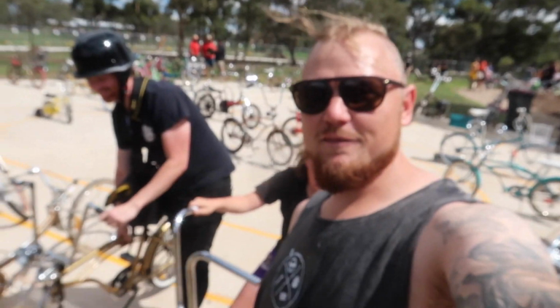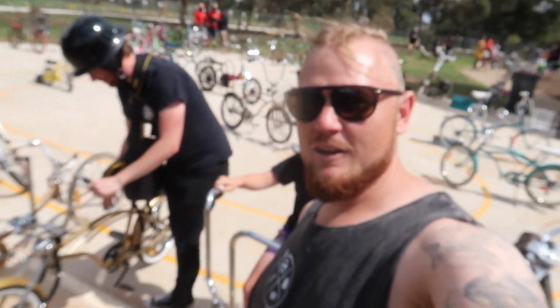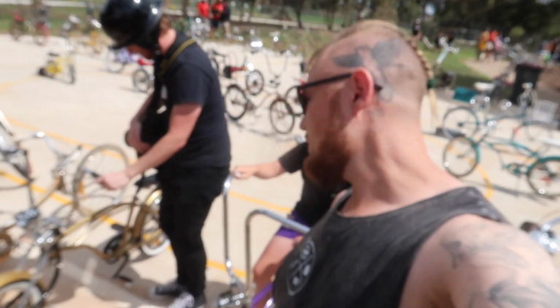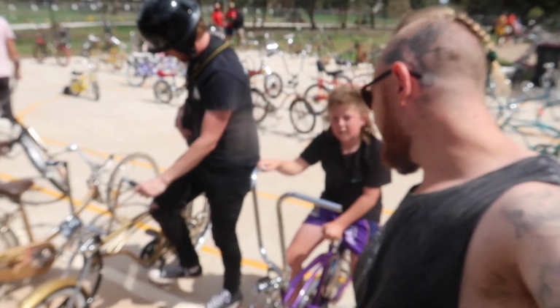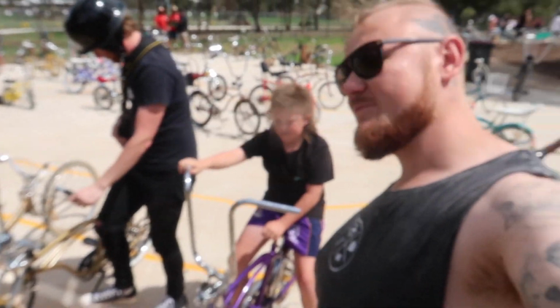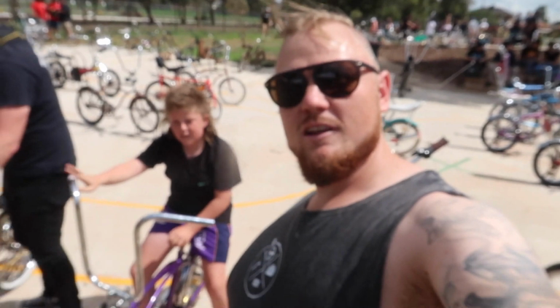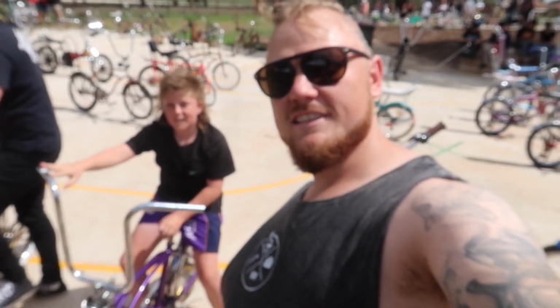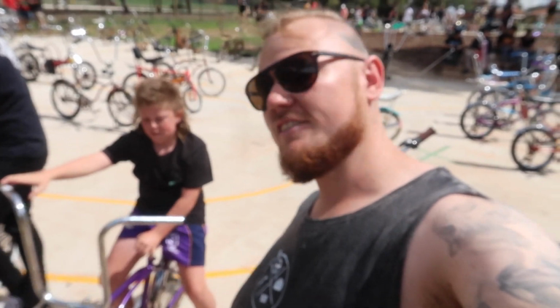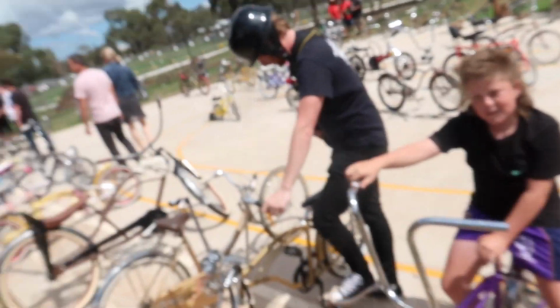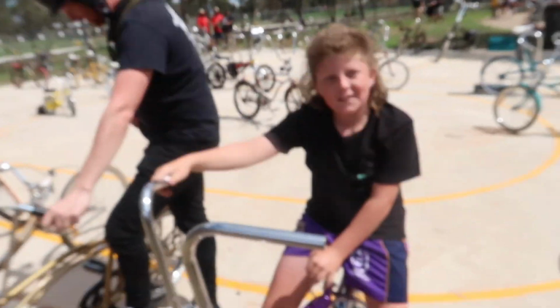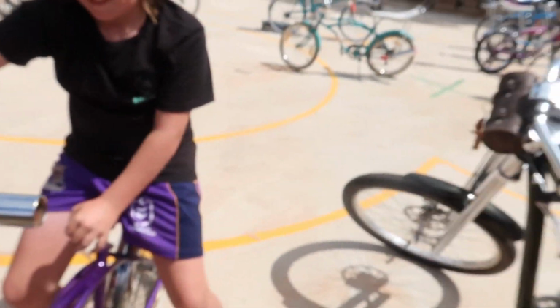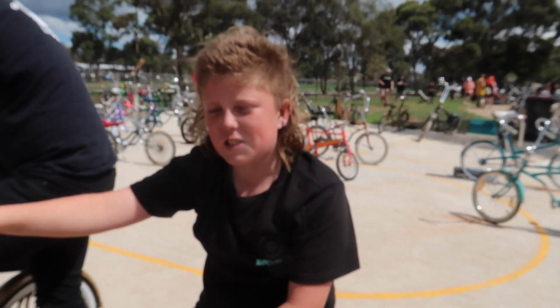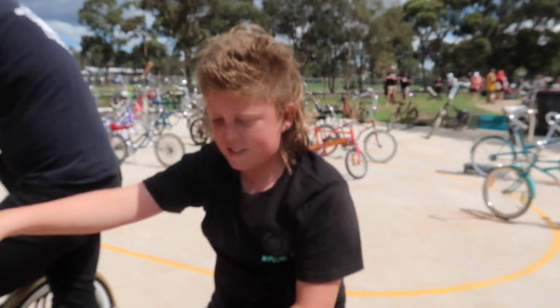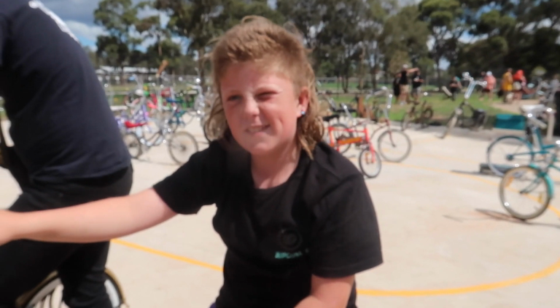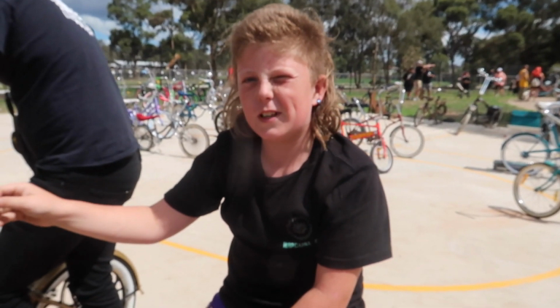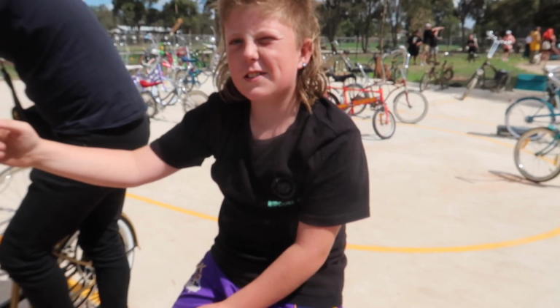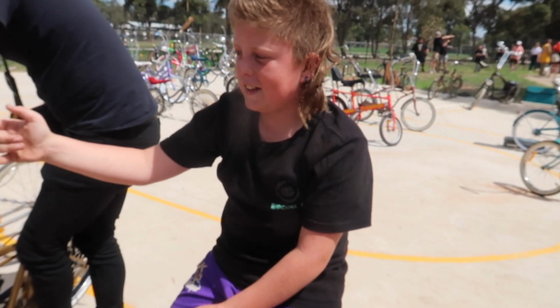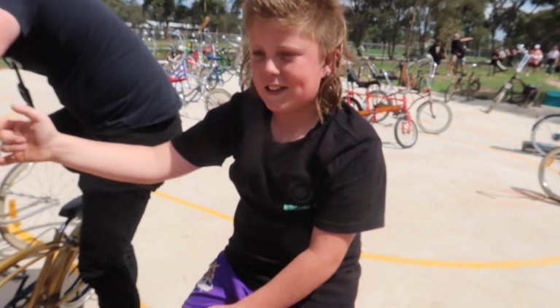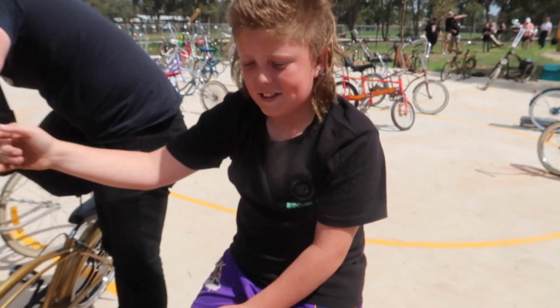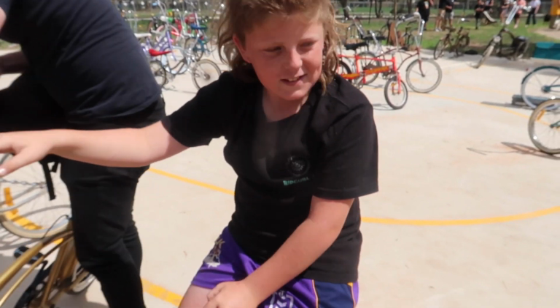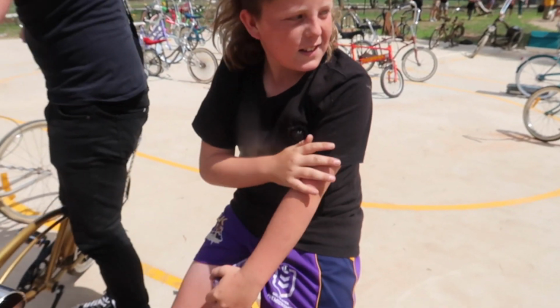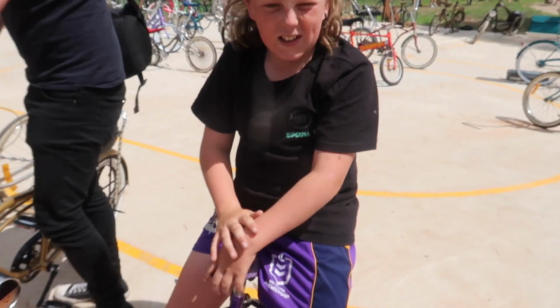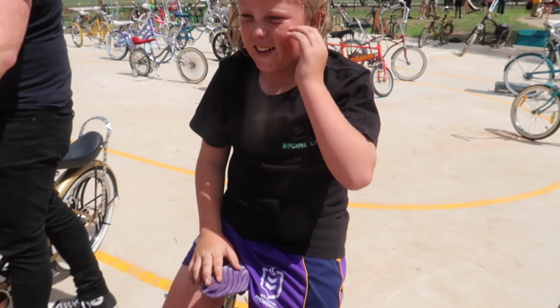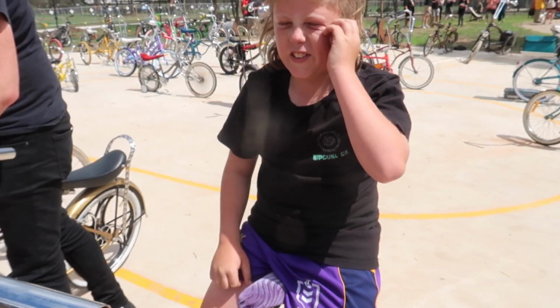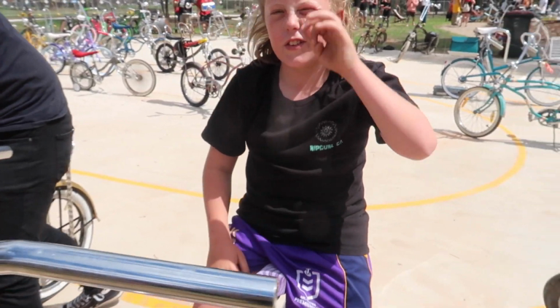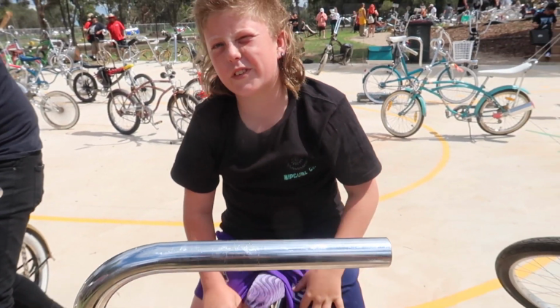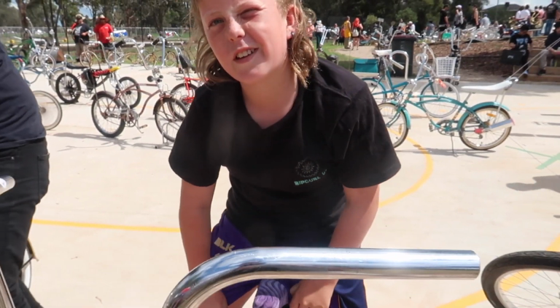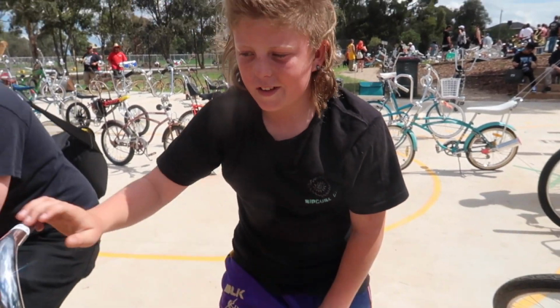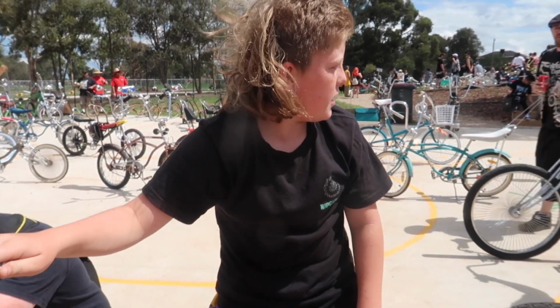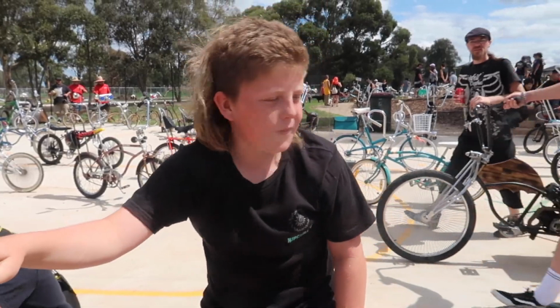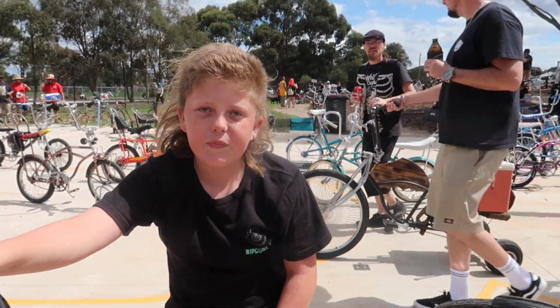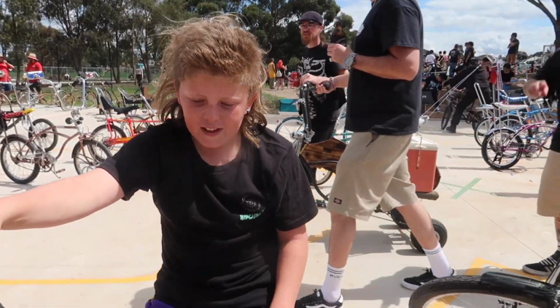We've got Rory from Chelsea Heights. He's brought his low rider to Saintside. Can you tell us a bit about it? Just a Bratz bike. Just a Bratz bike? Yep. And you've had it for a while? No, not really — just since Christmas. Just since Christmas? Yeah. That's a good present.